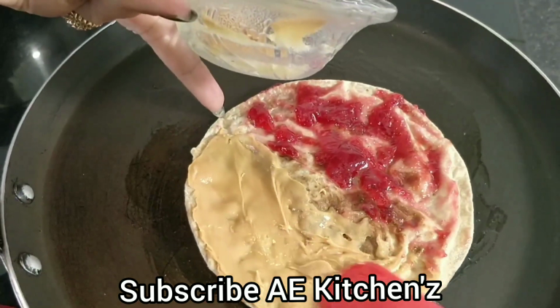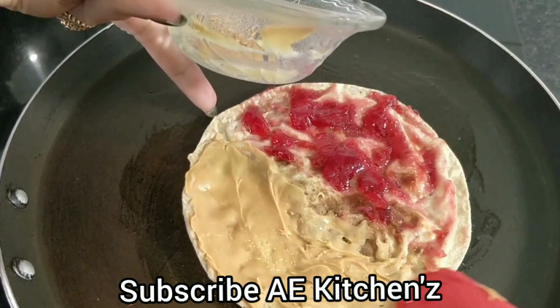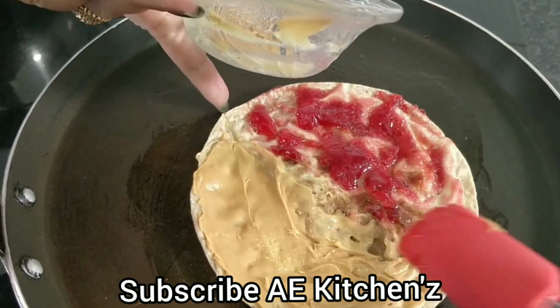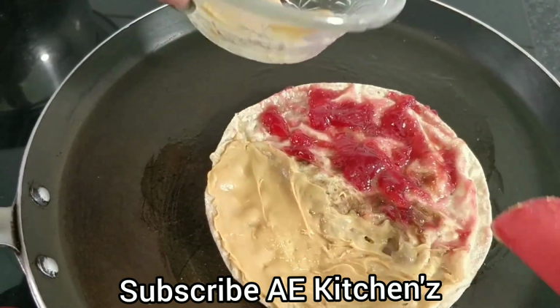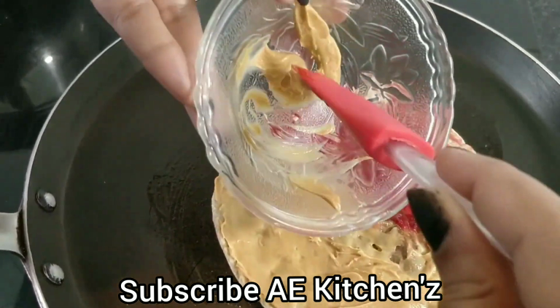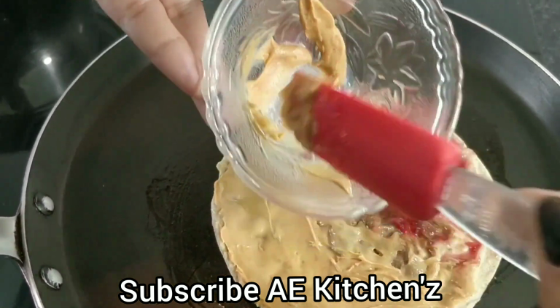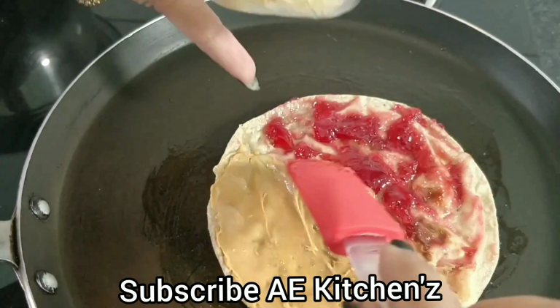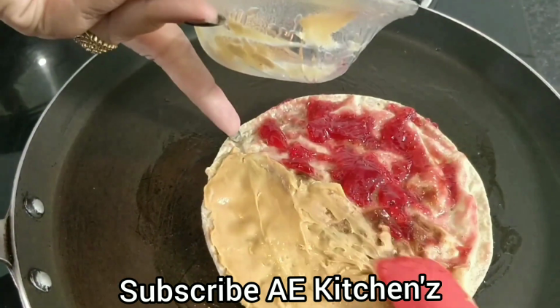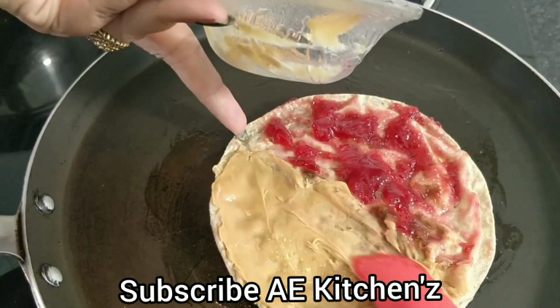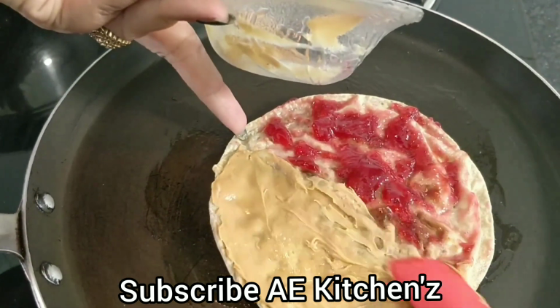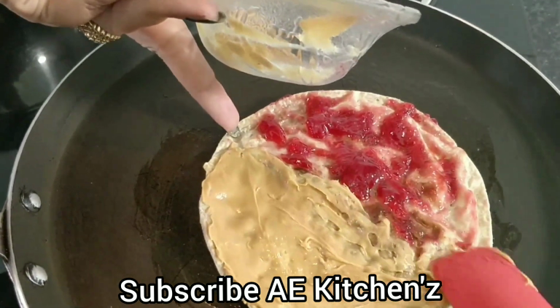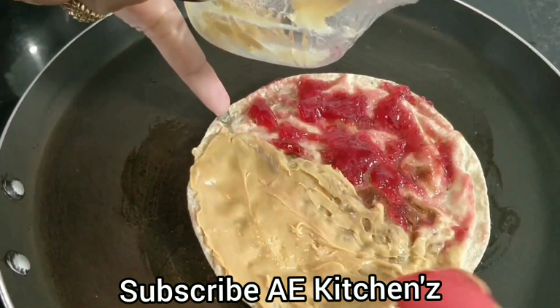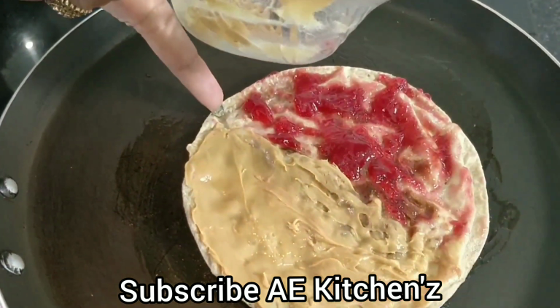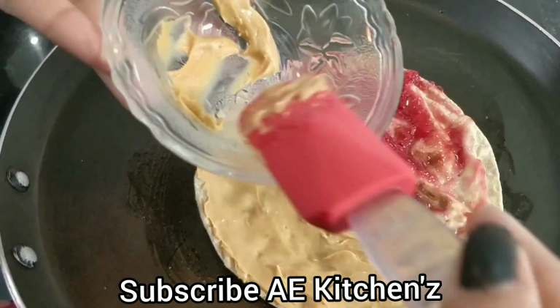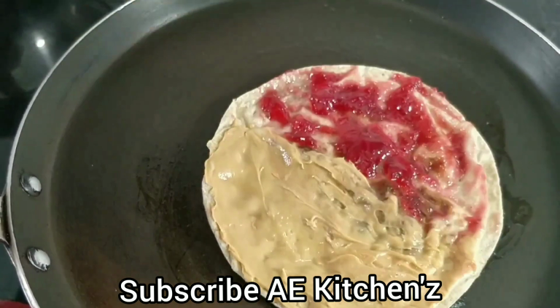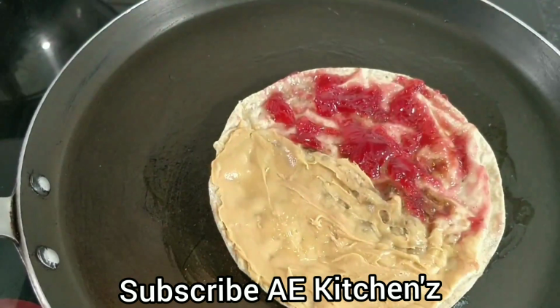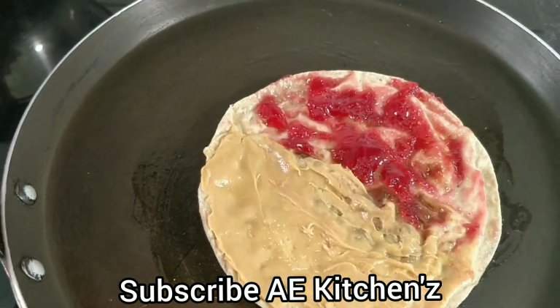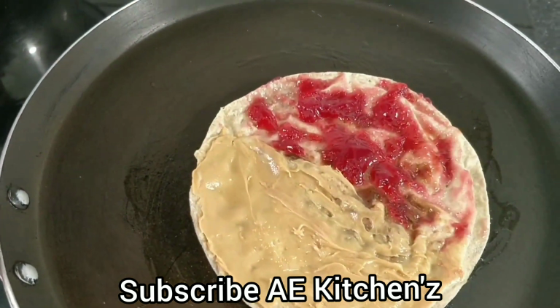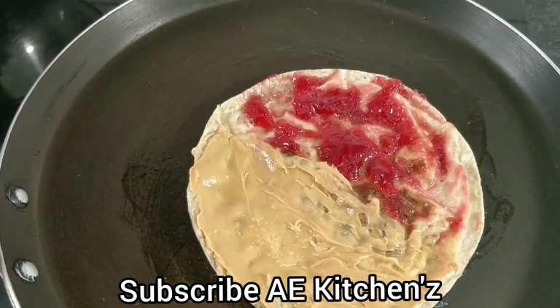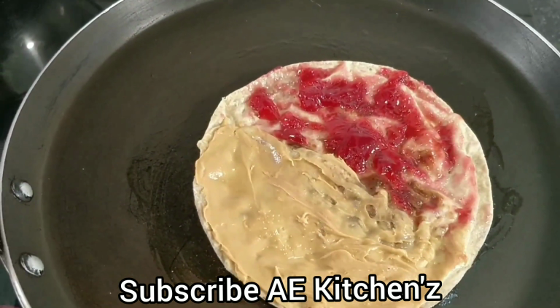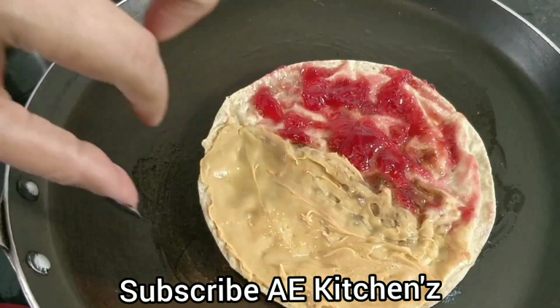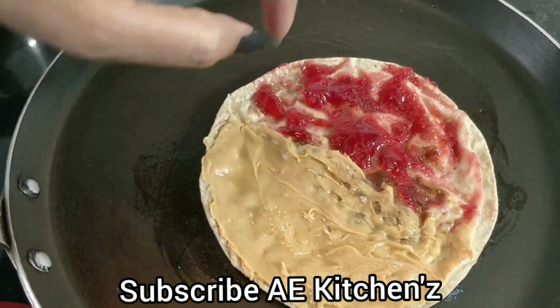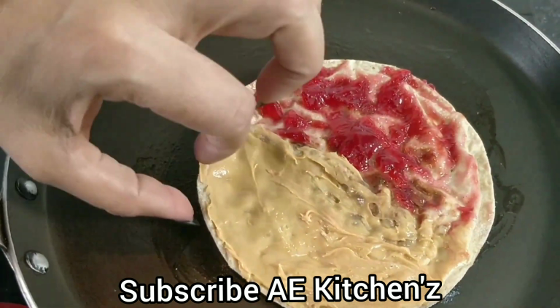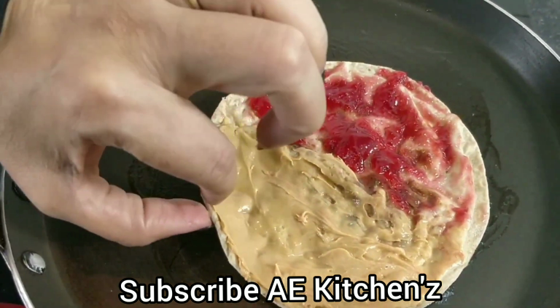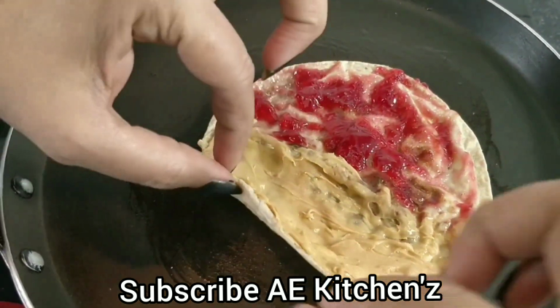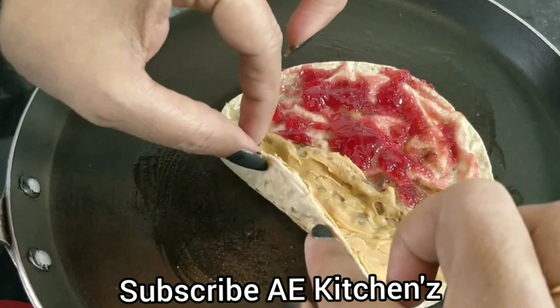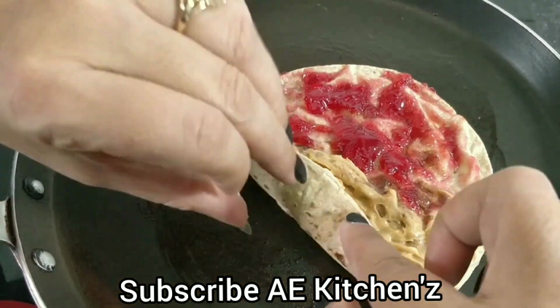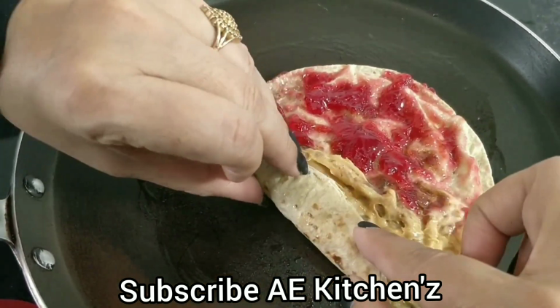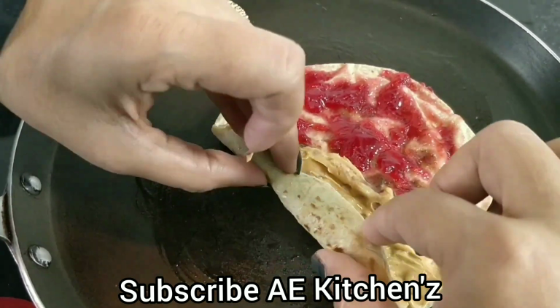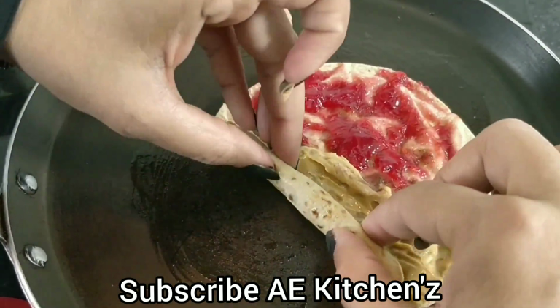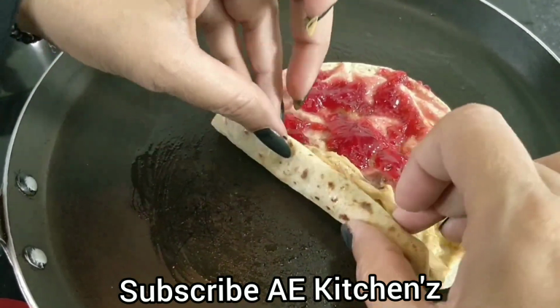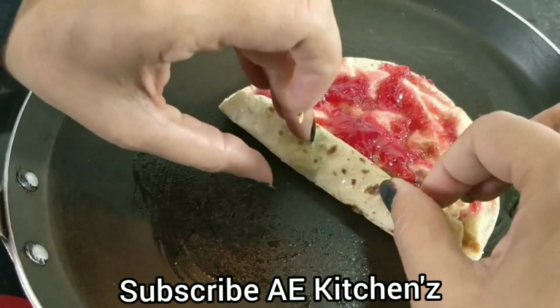Friends, if you don't like peanut butter, you can add any chocolate syrup or Nutella. Now we roll it like this.